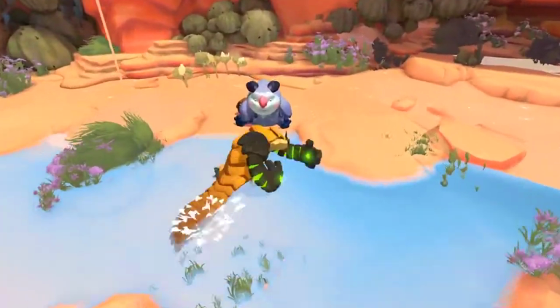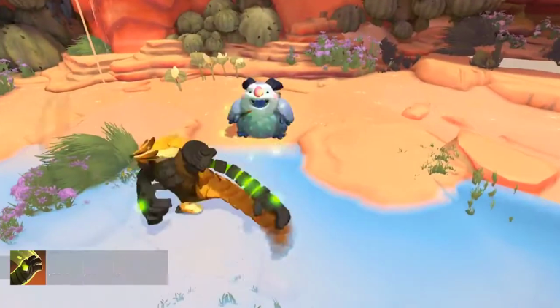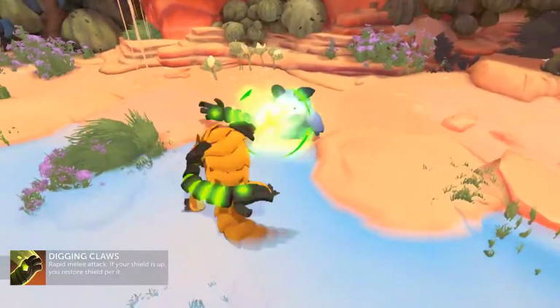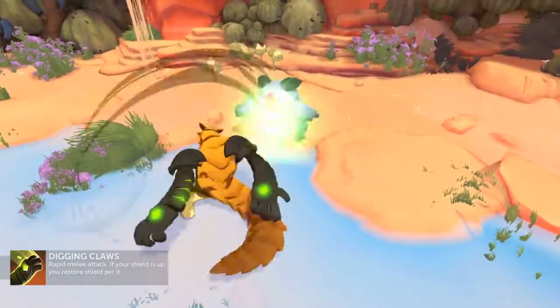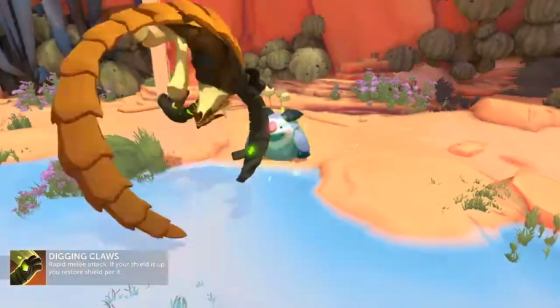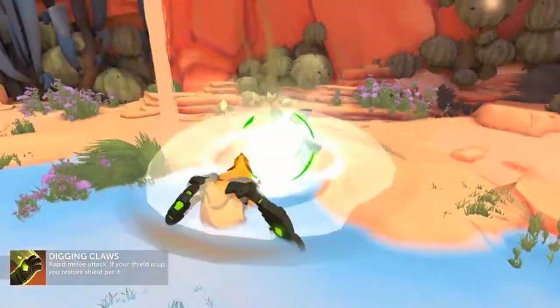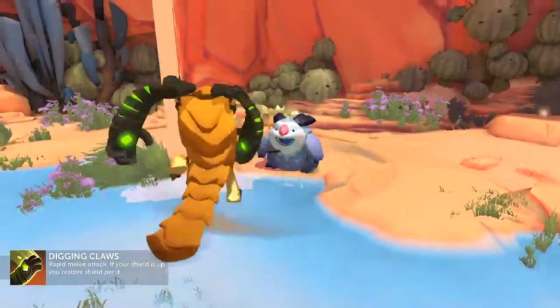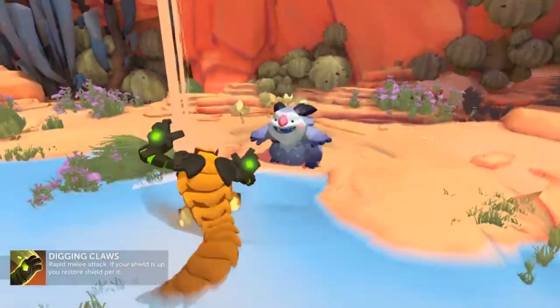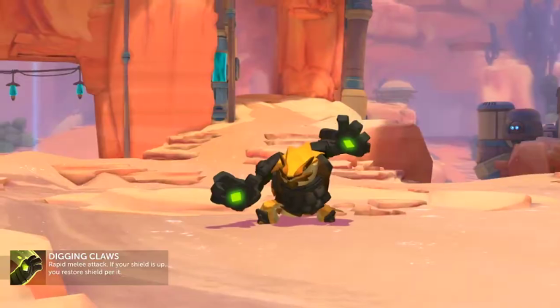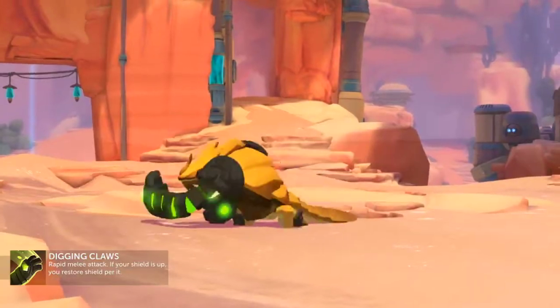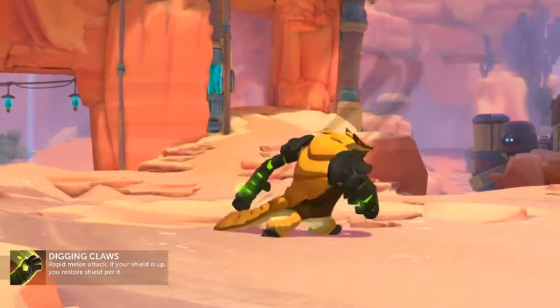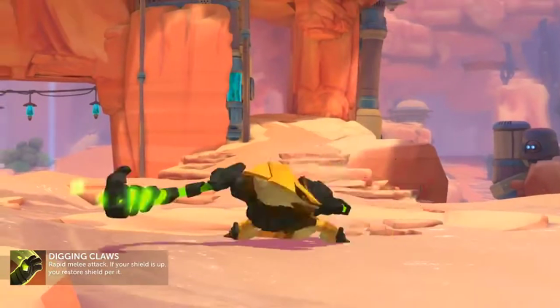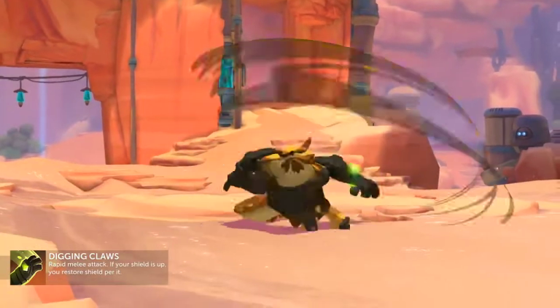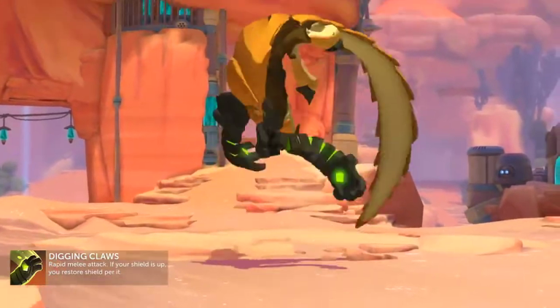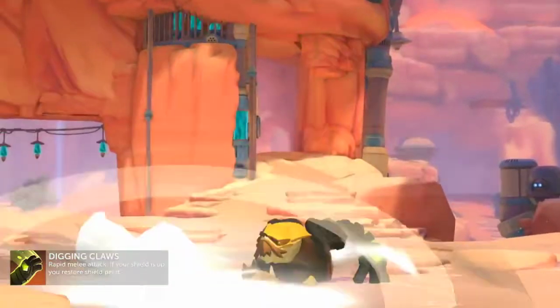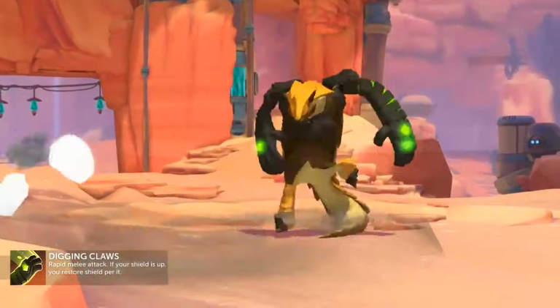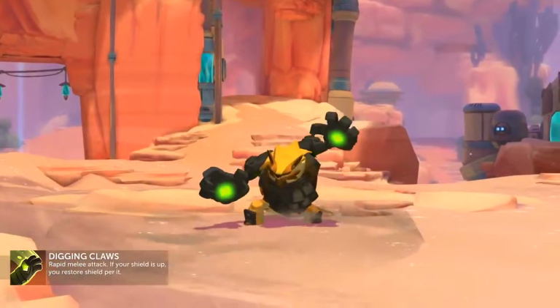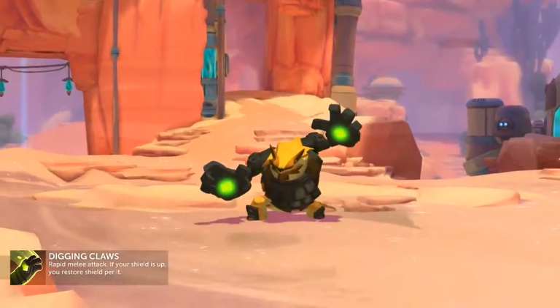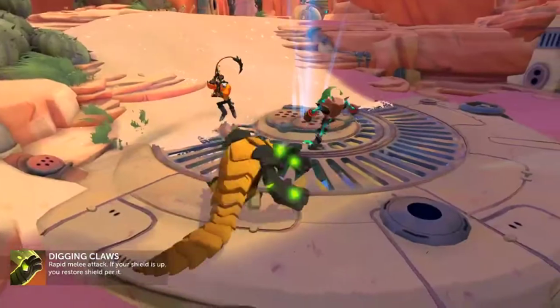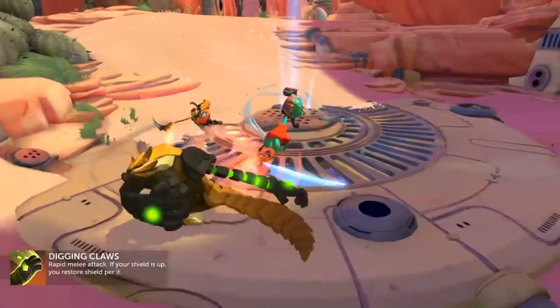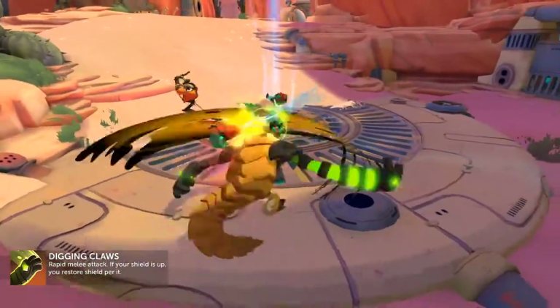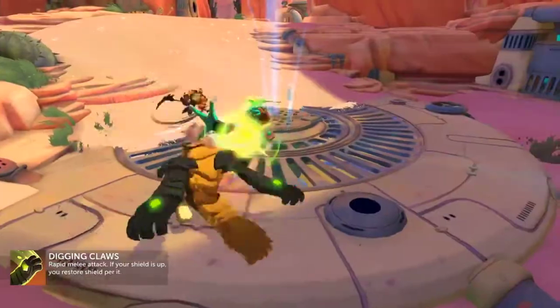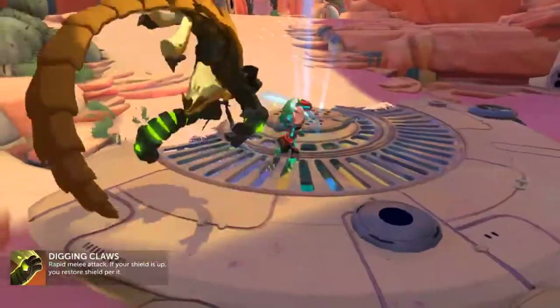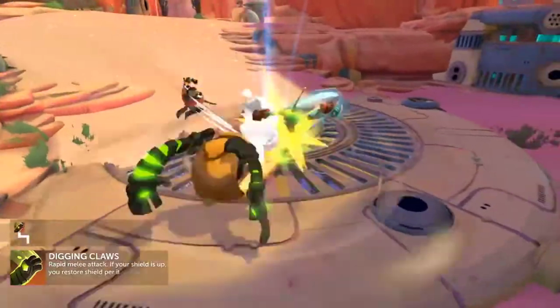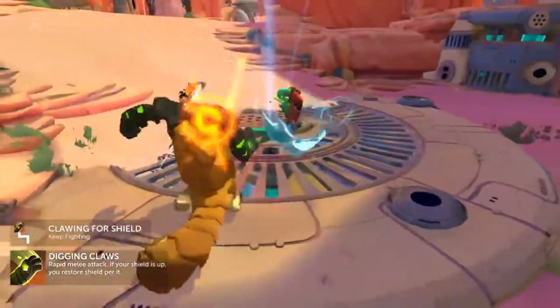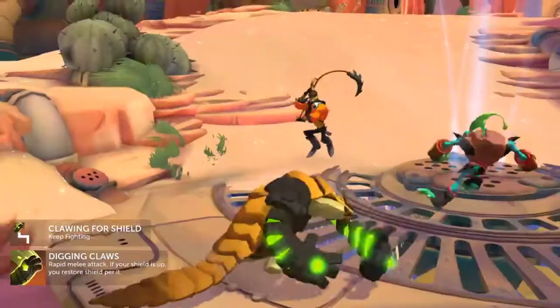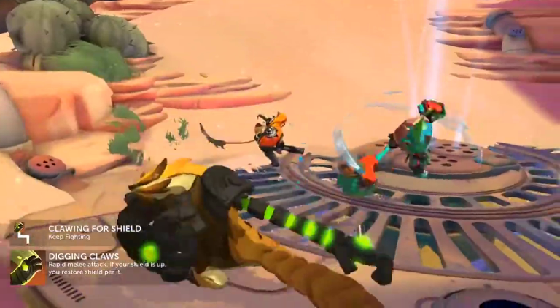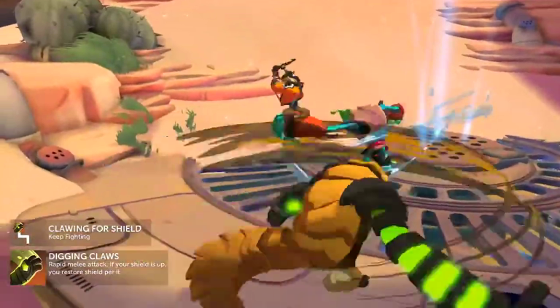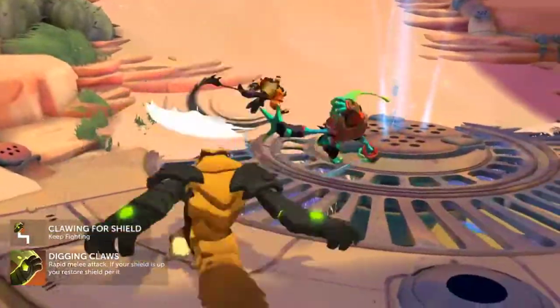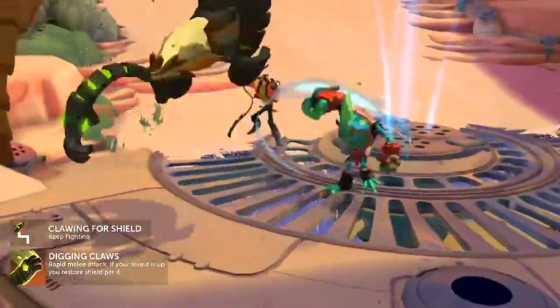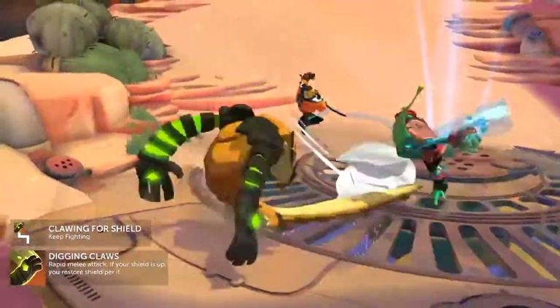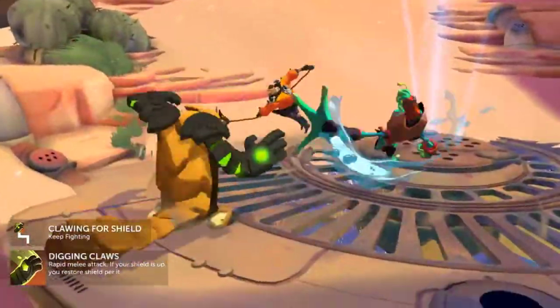Digging Claws is Rutger's basic attack. It restores shield on each hit if your shield is currently active. This can be upgraded to Clawing for Shield, increasing the shield gained with each hit.